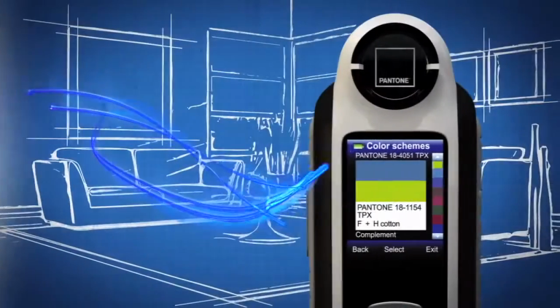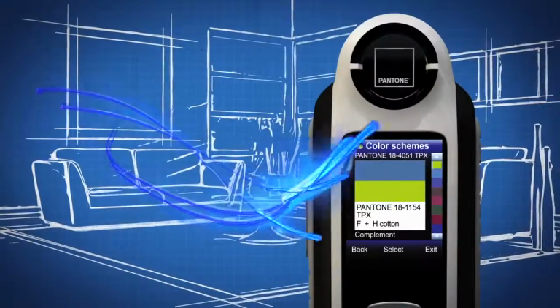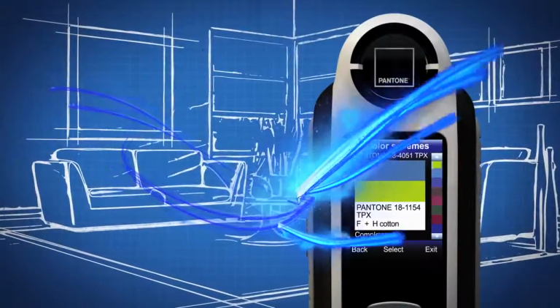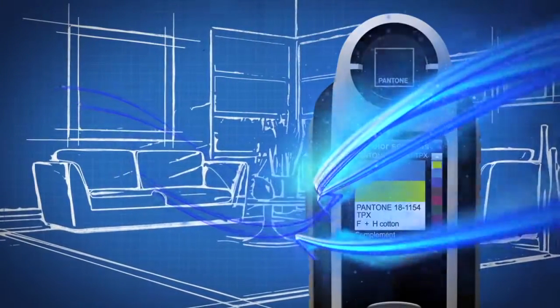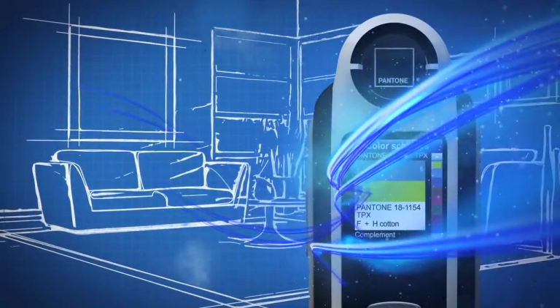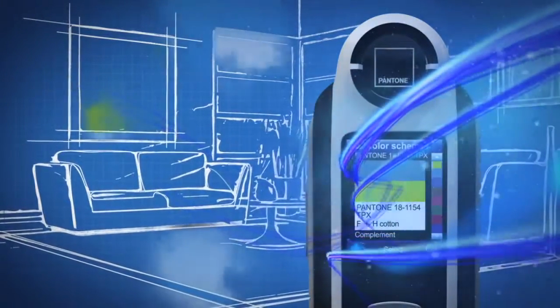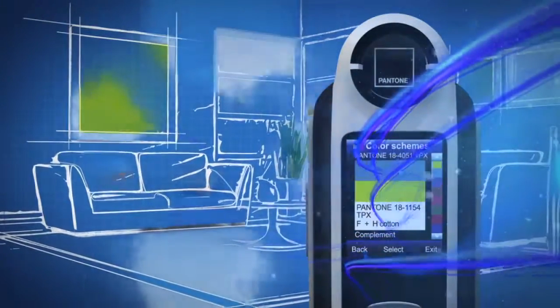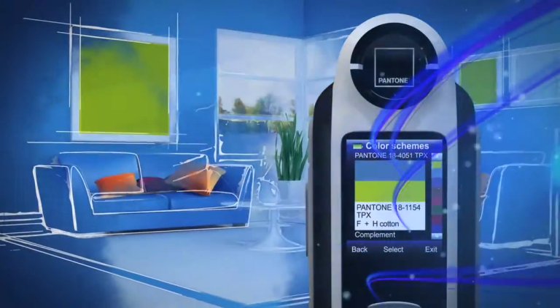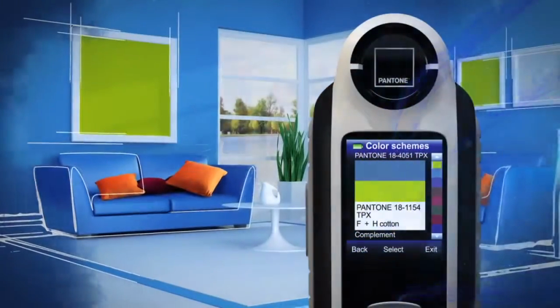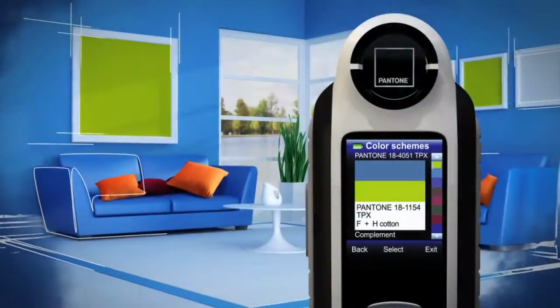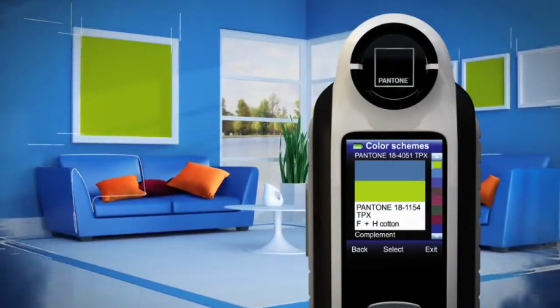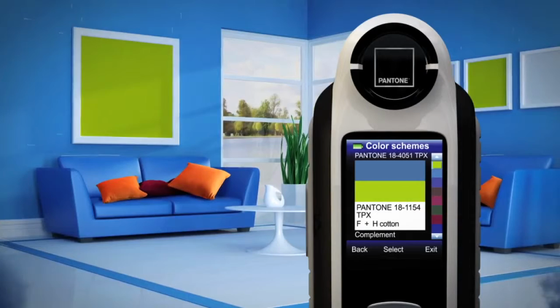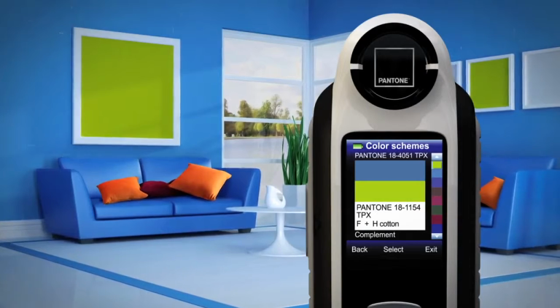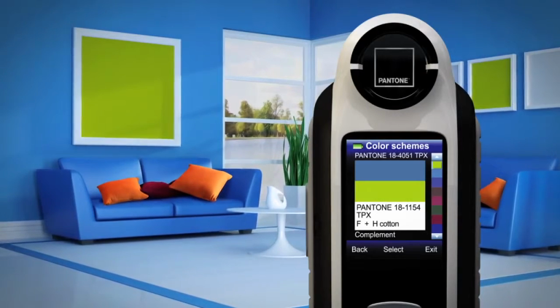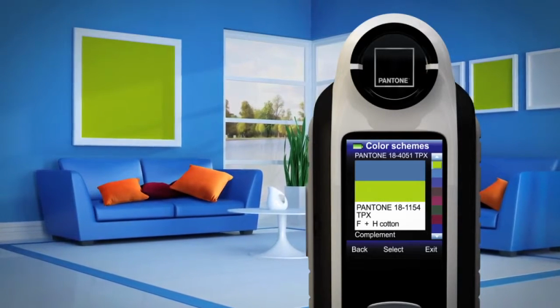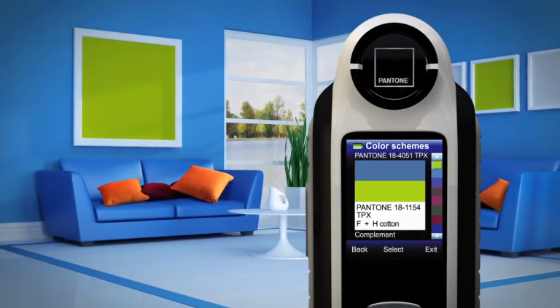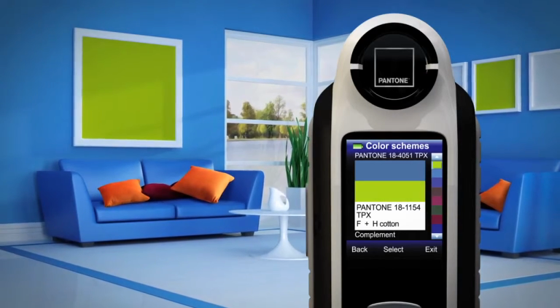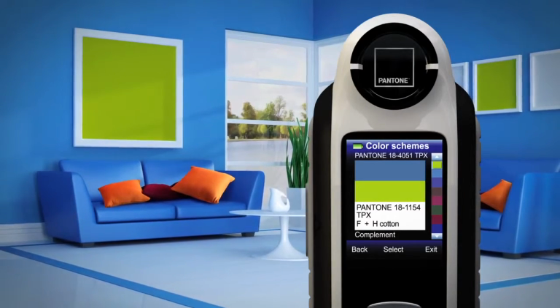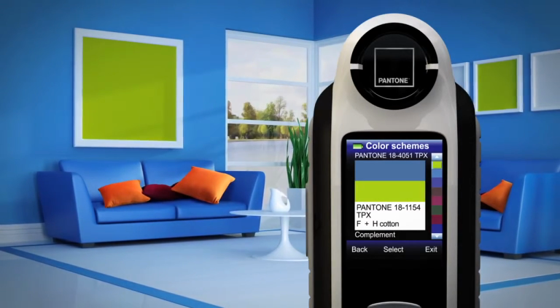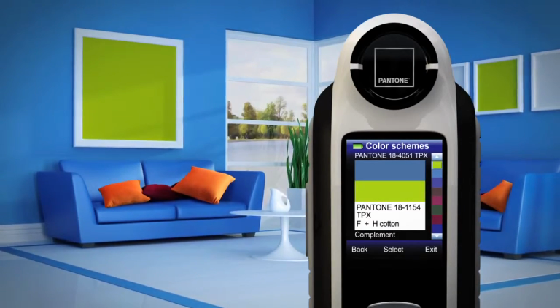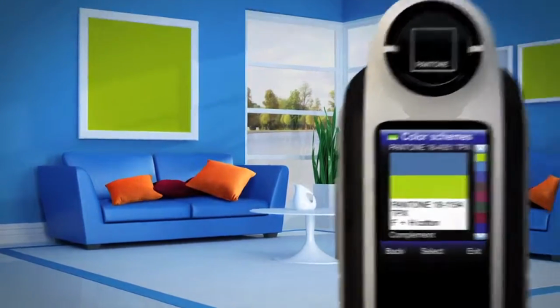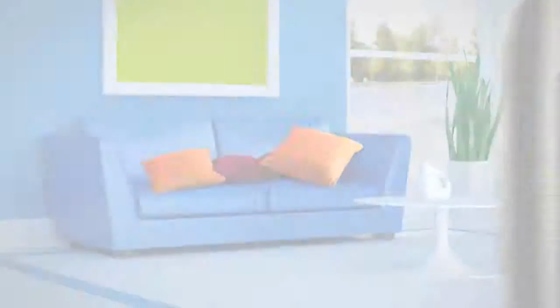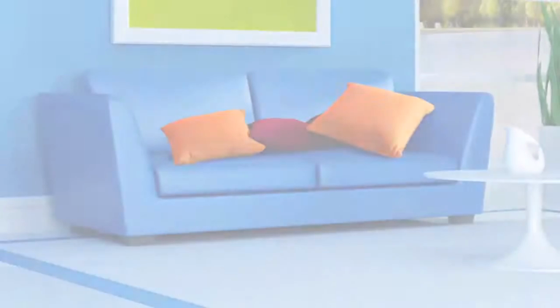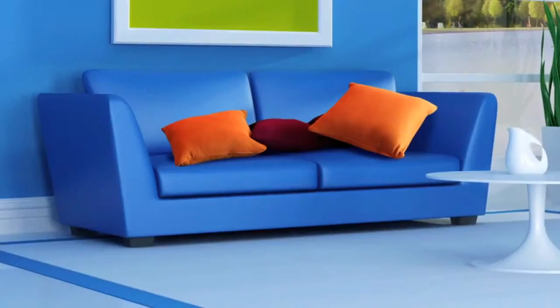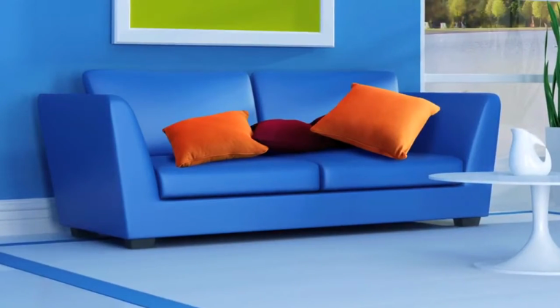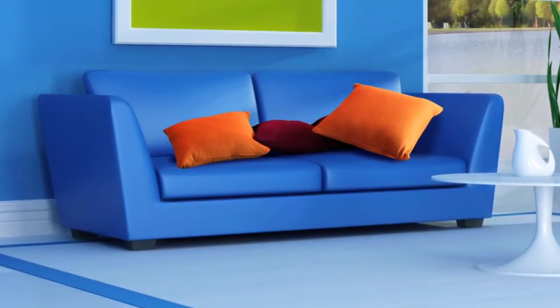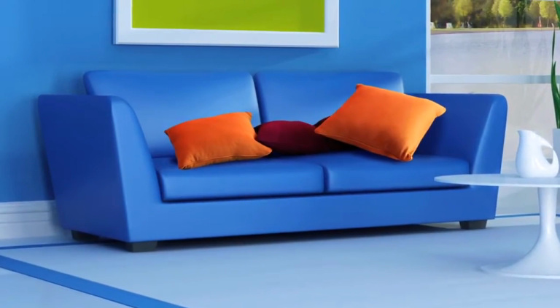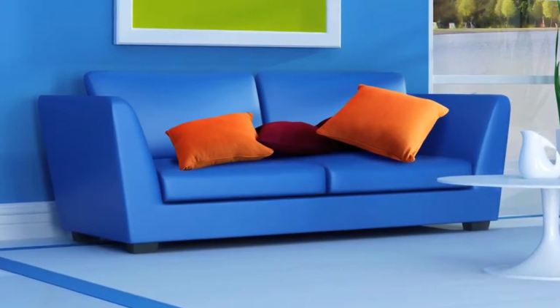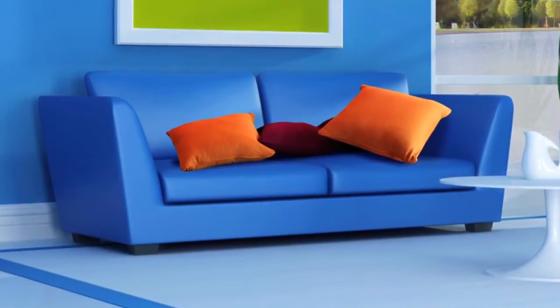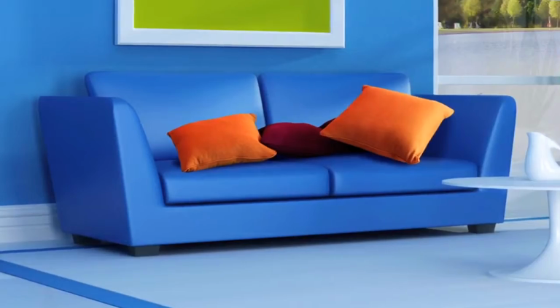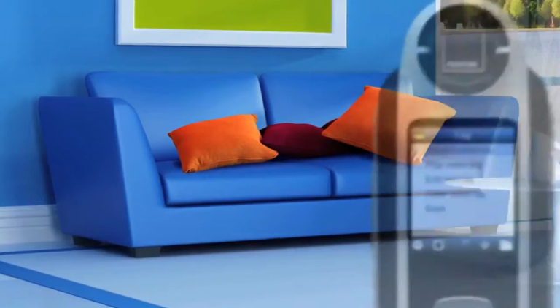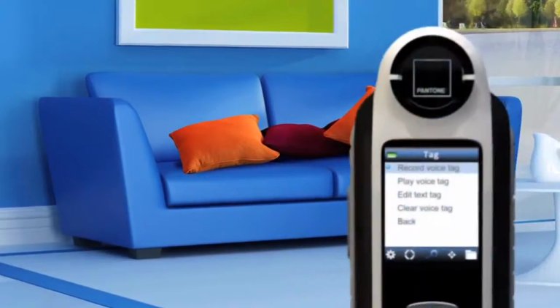Capture even recommends color schemes and harmonies, igniting the possibilities. Style comes in 10,000 different colors. Capture has them all.